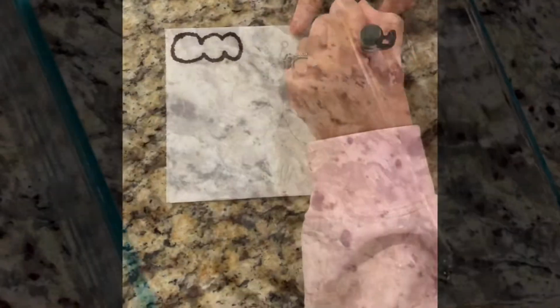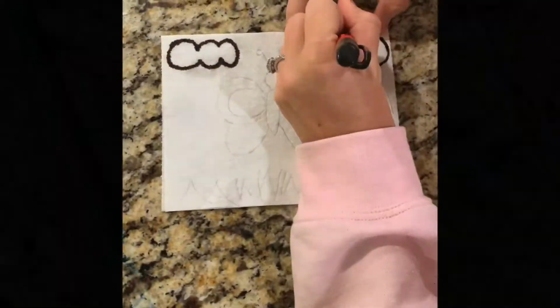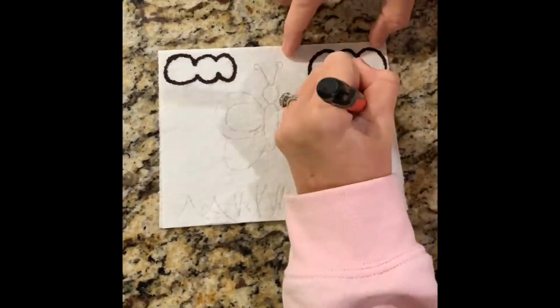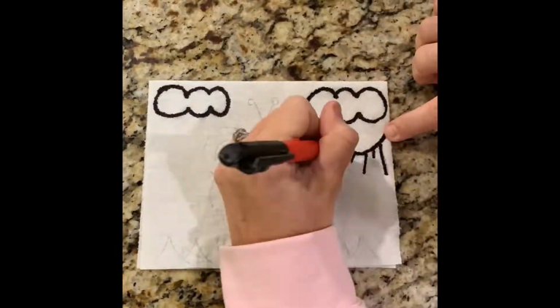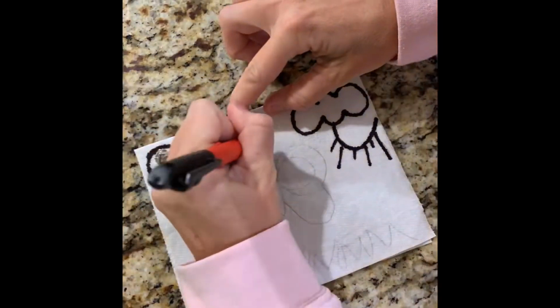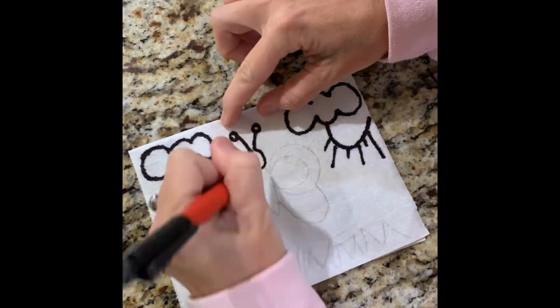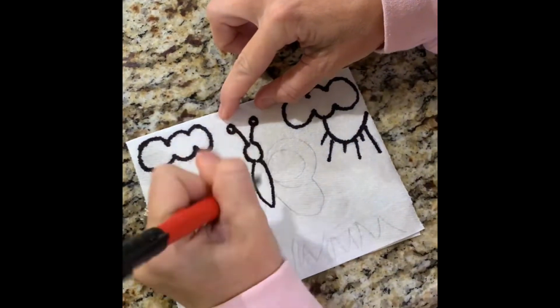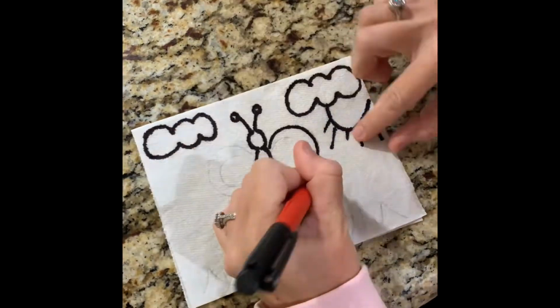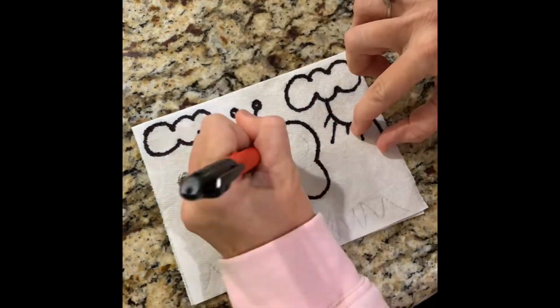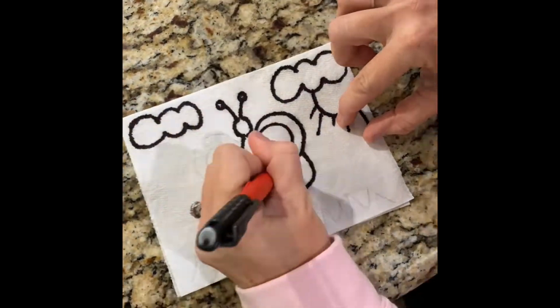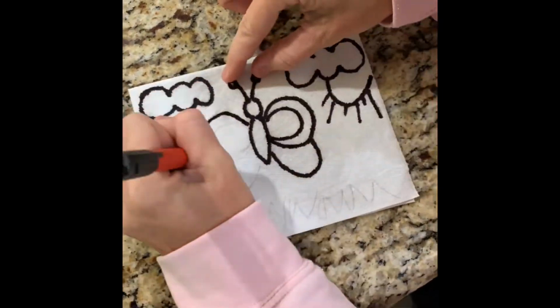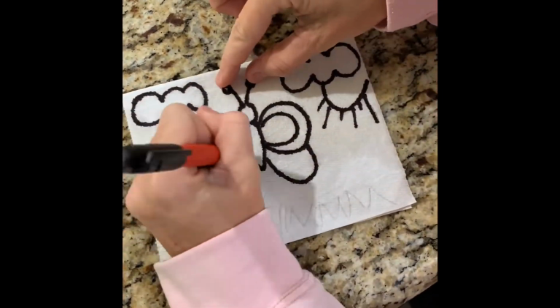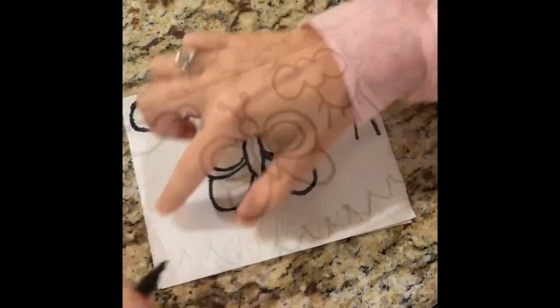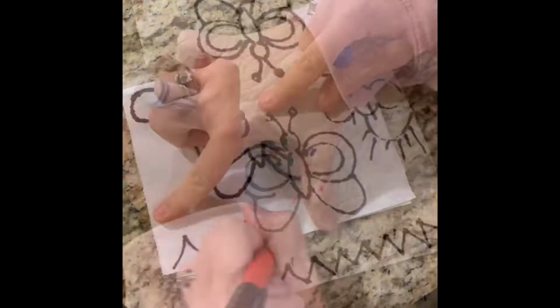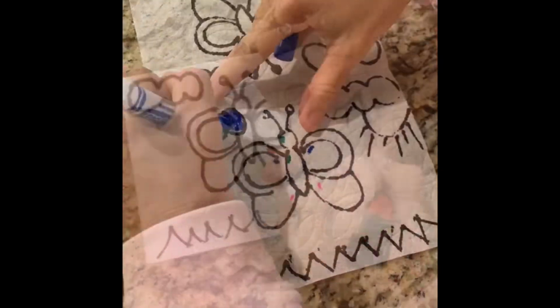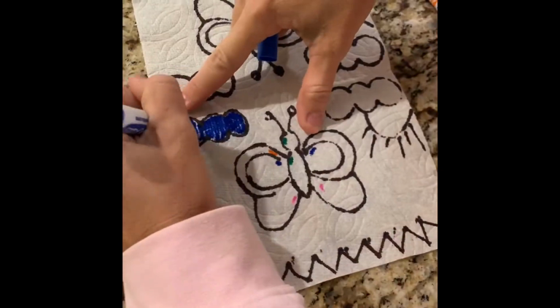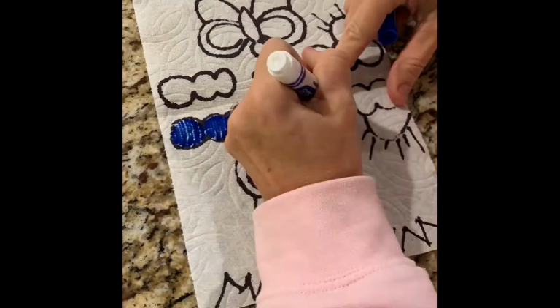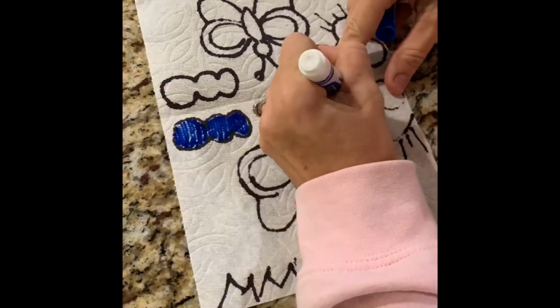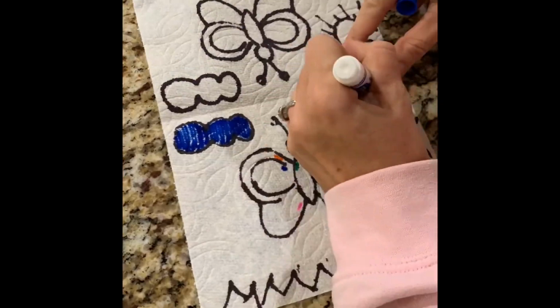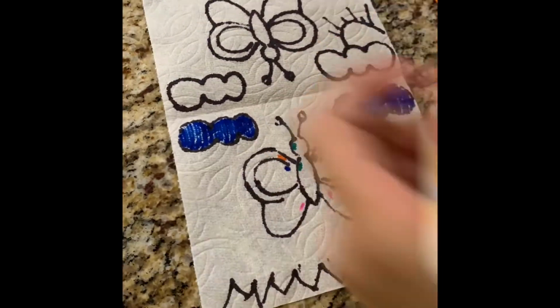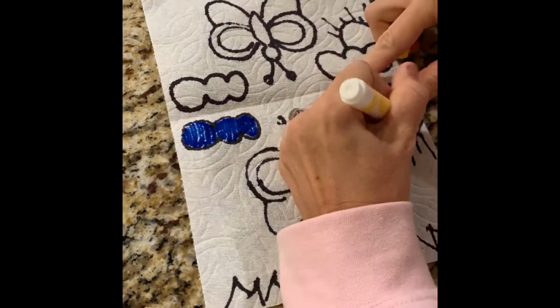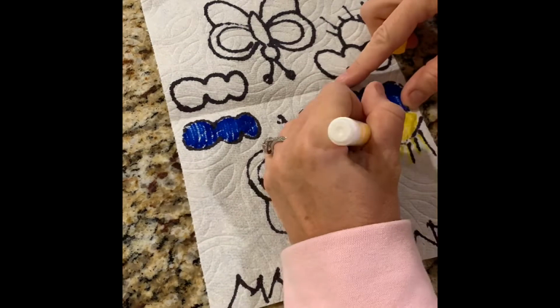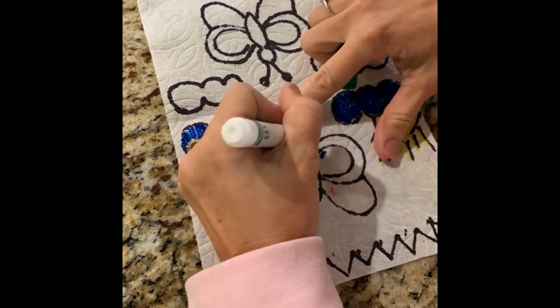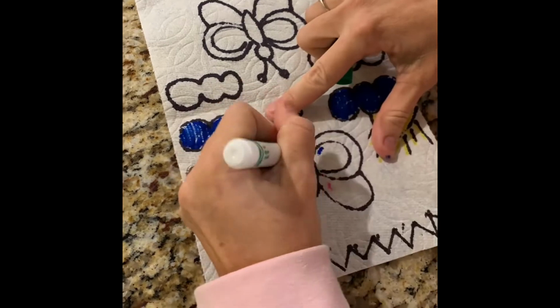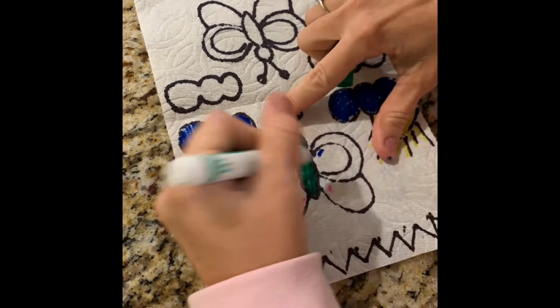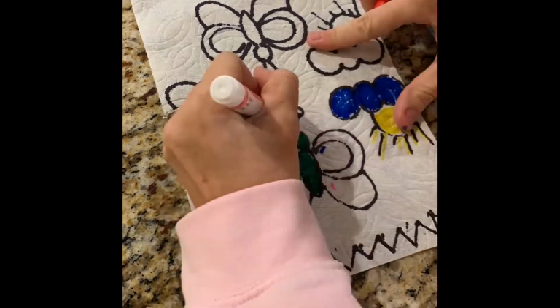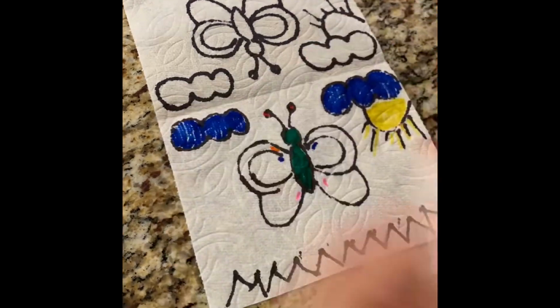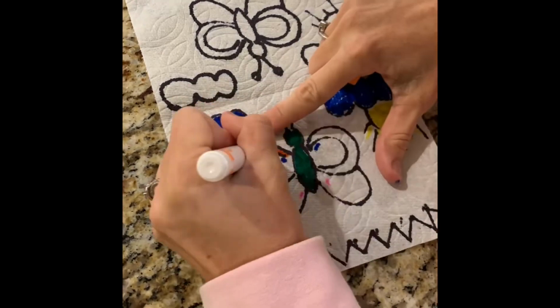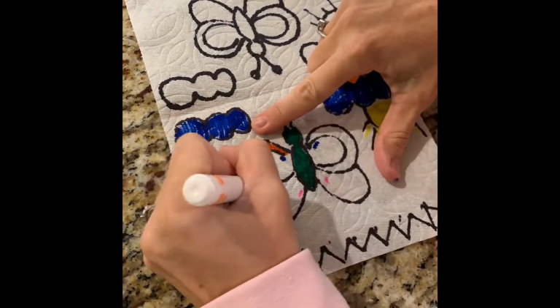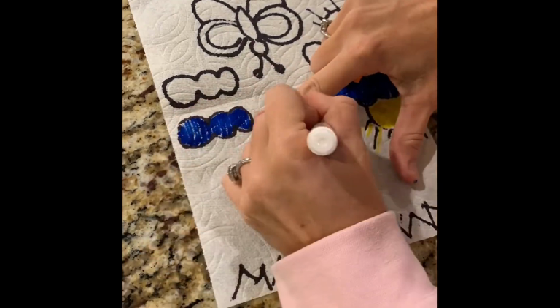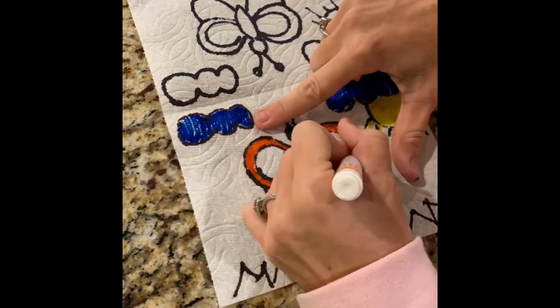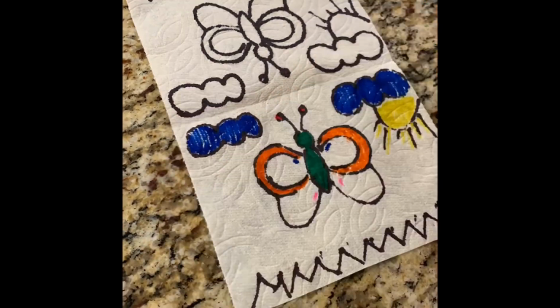With your paper towel folded in half, draw your picture with your permanent marker. Now it's time to open up your picture and color it with your washable markers.